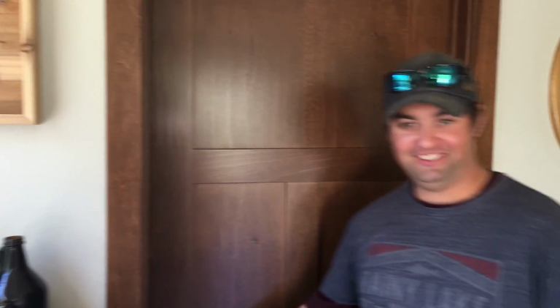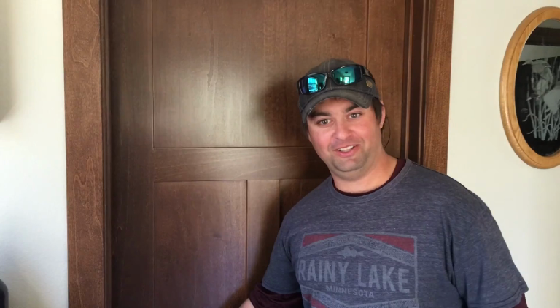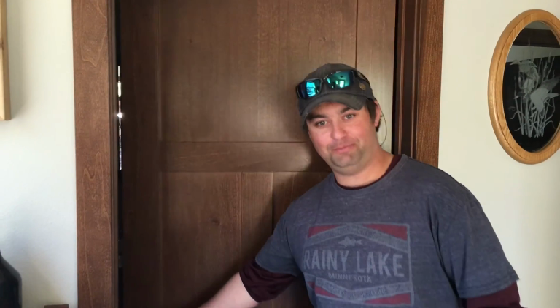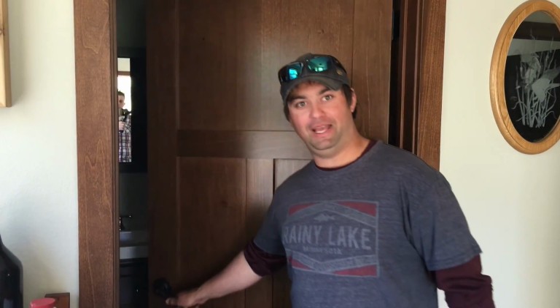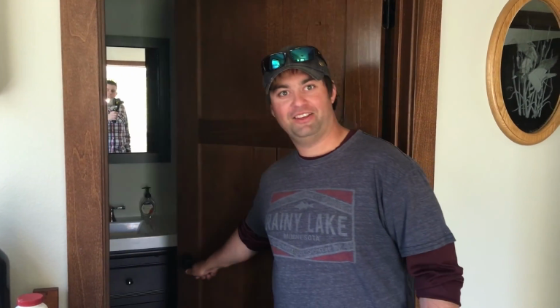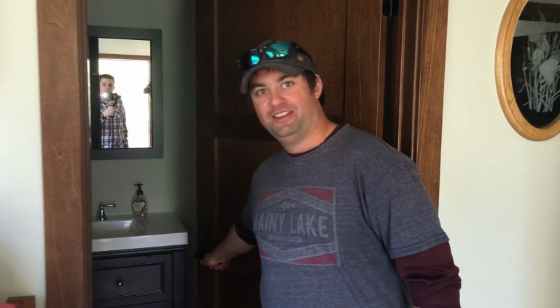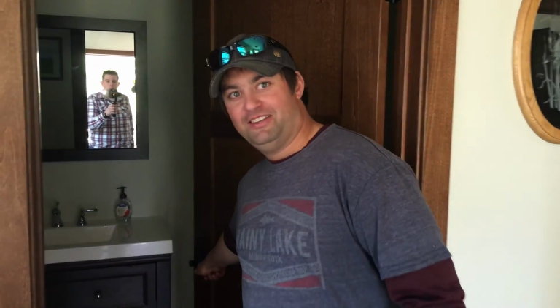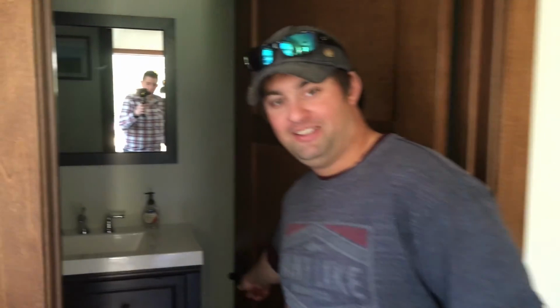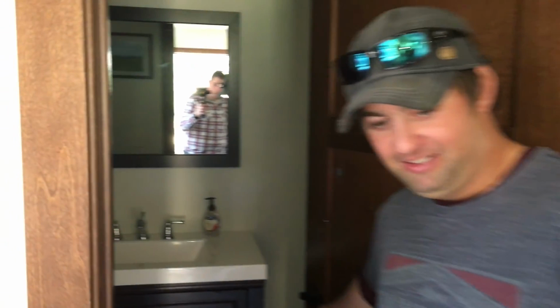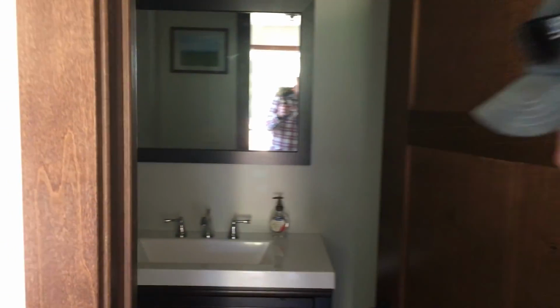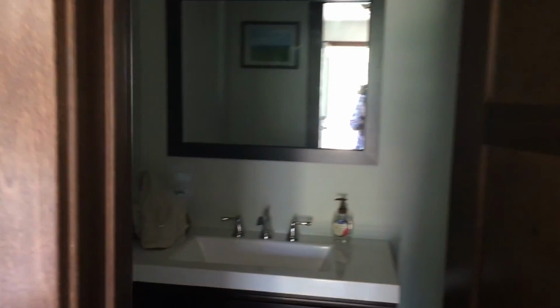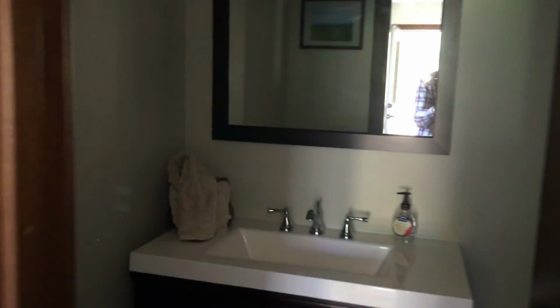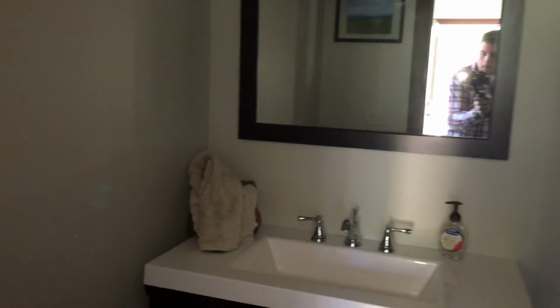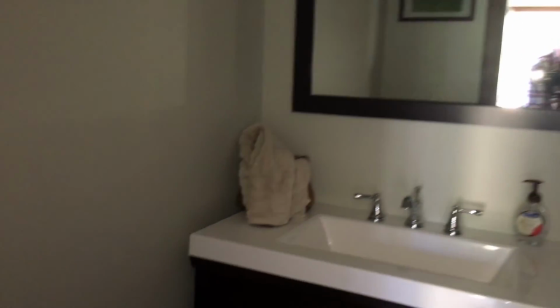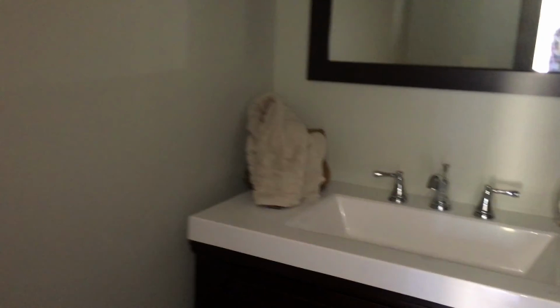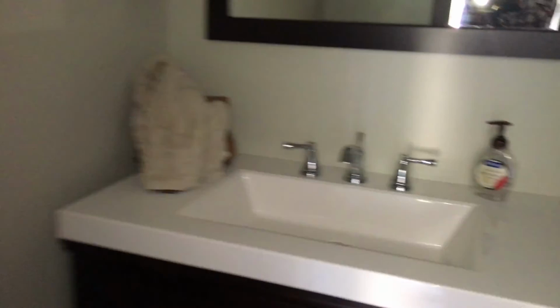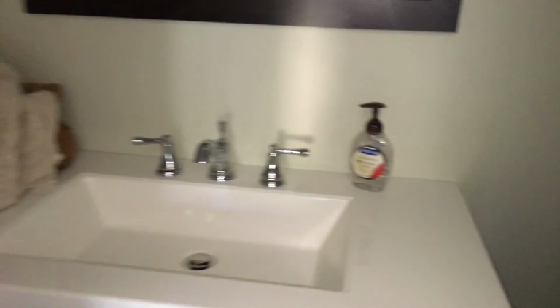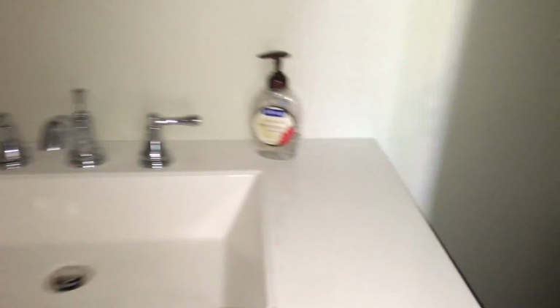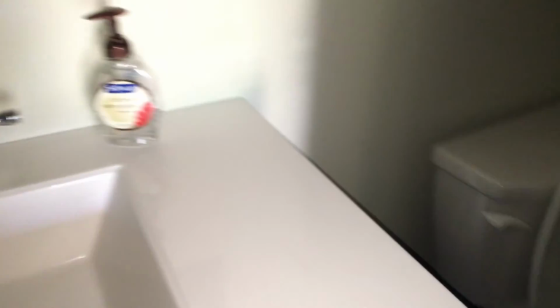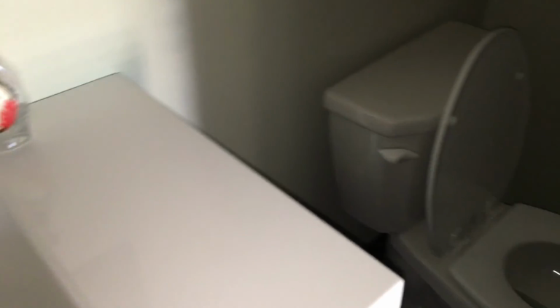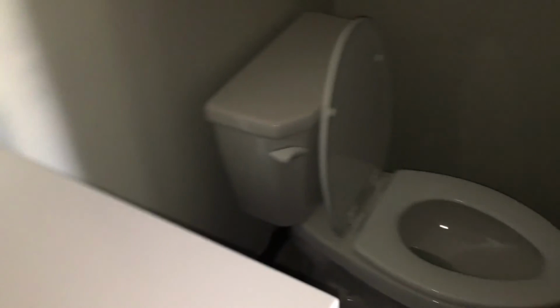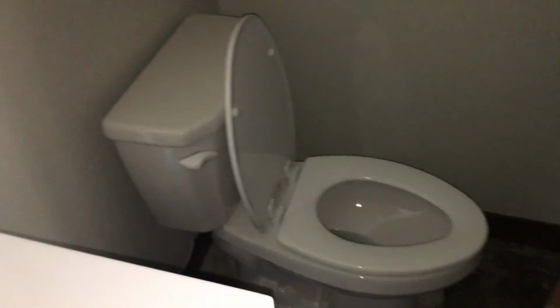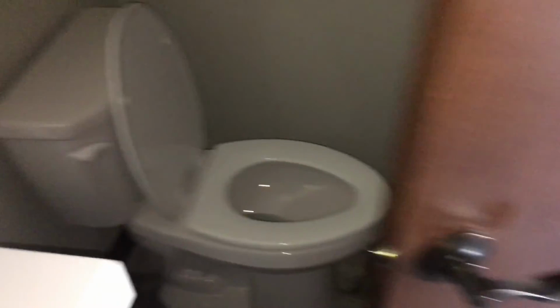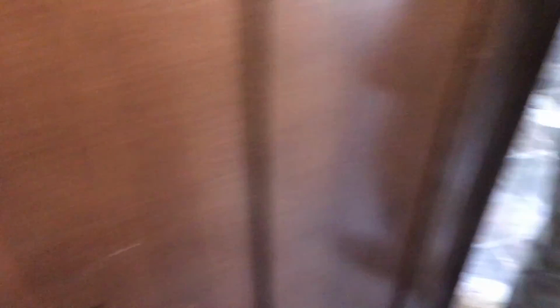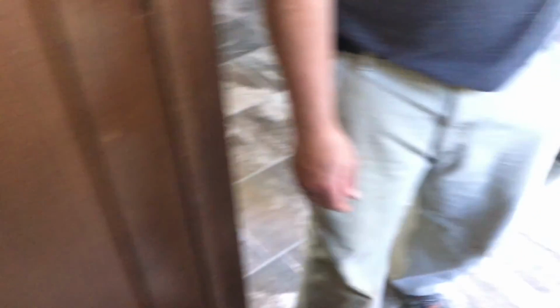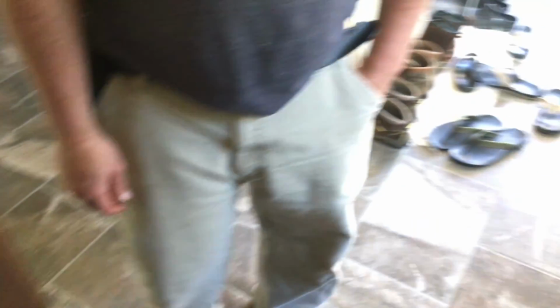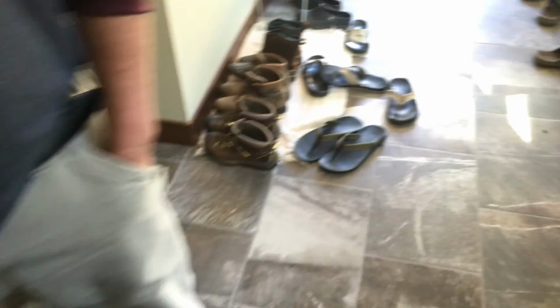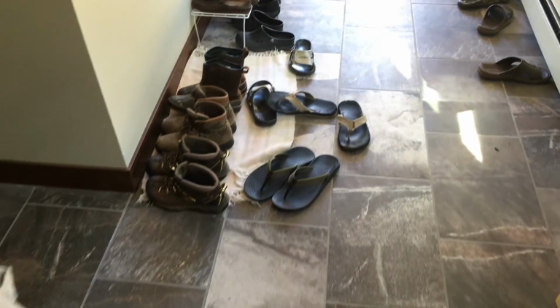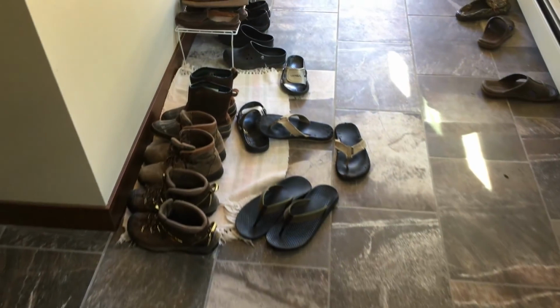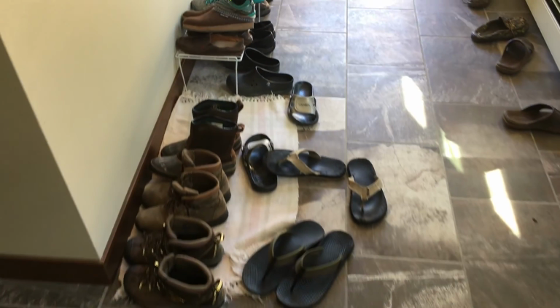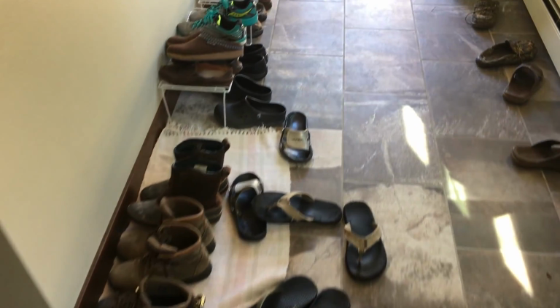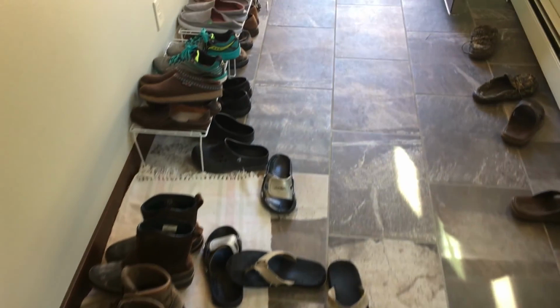This is the spare bath — because you never know when two people might have to poop at the same time. You don't have to take your shoes off. Oh, that's a good call. You can go to the bathroom without having to do shoe removal.